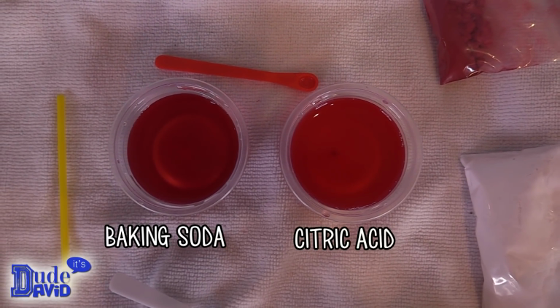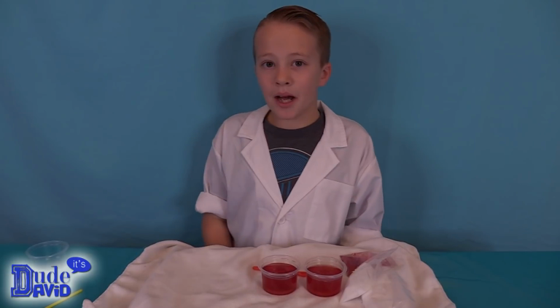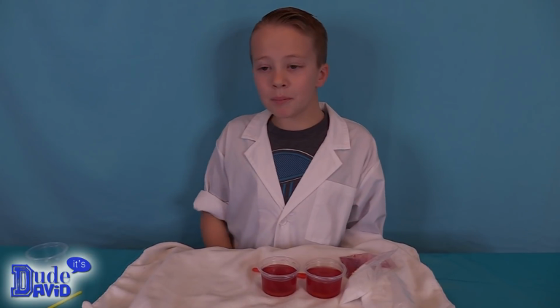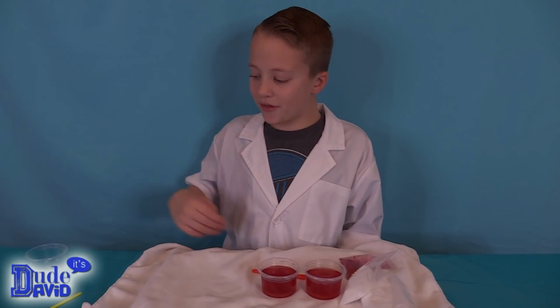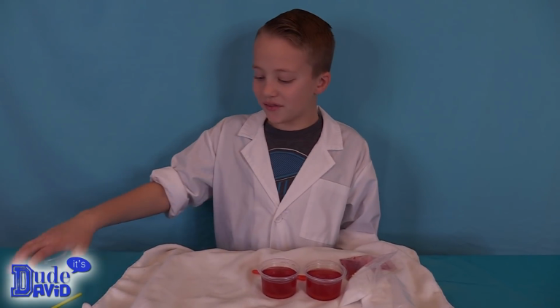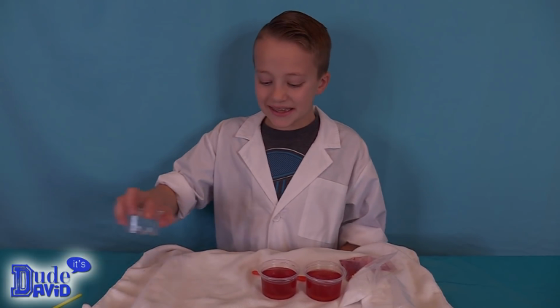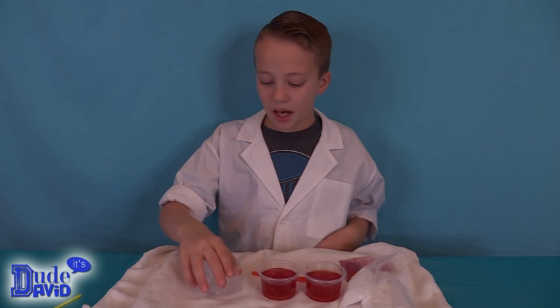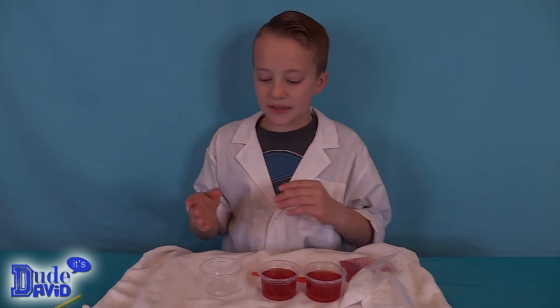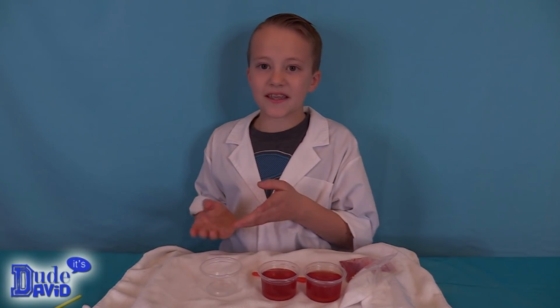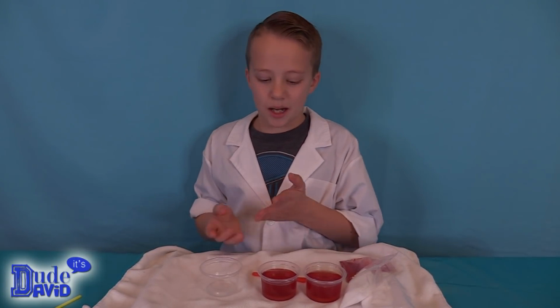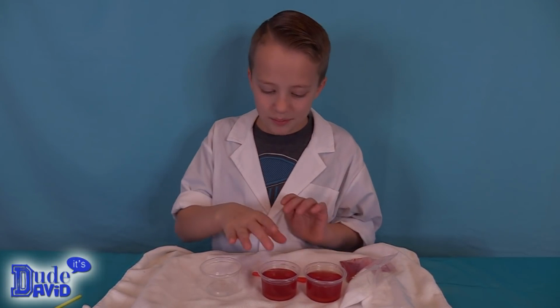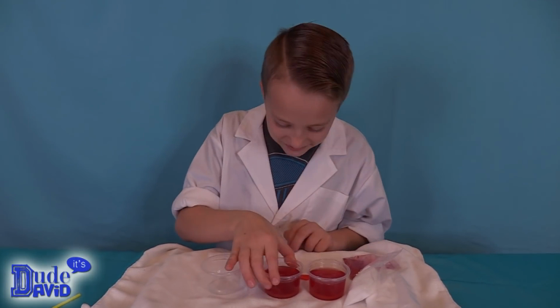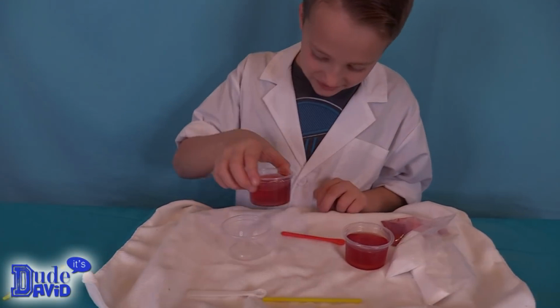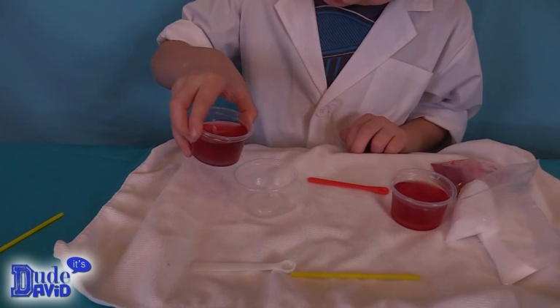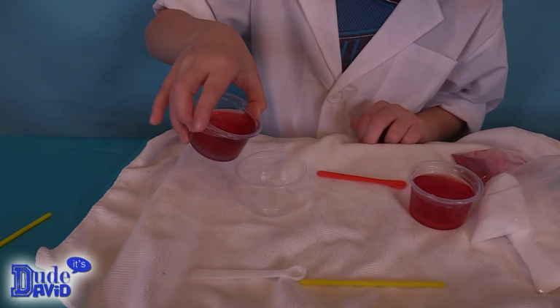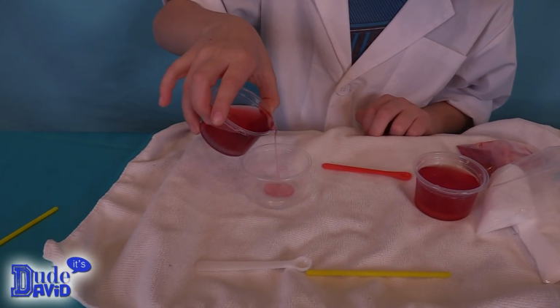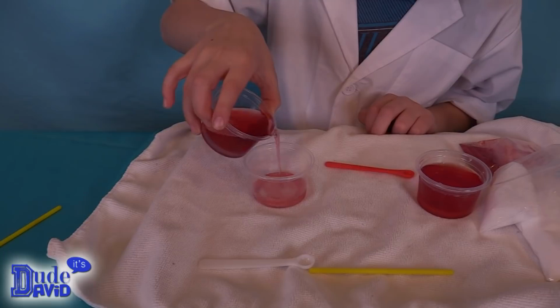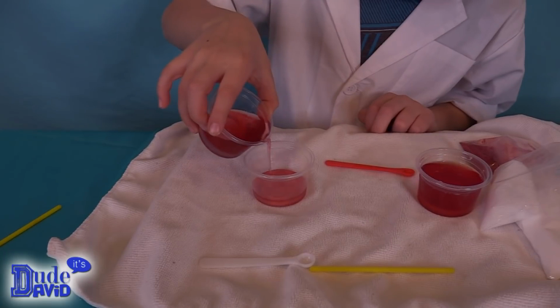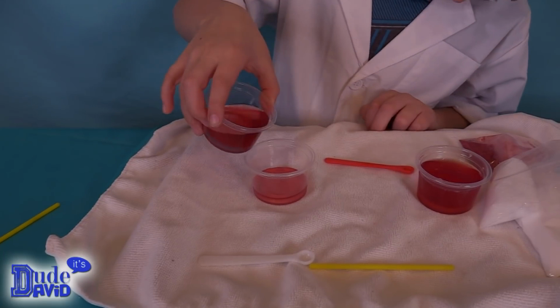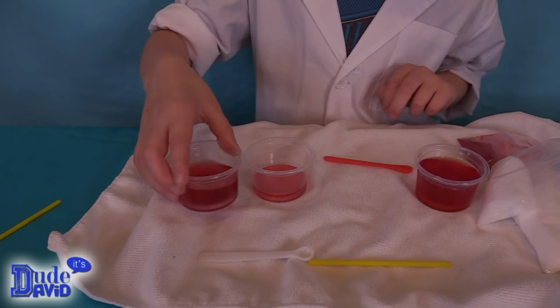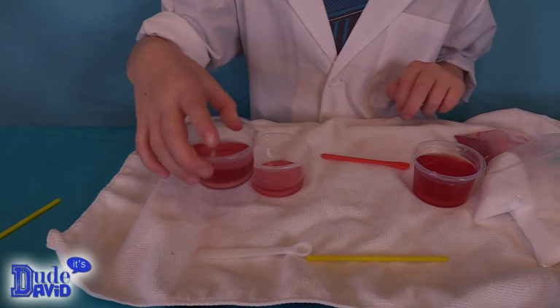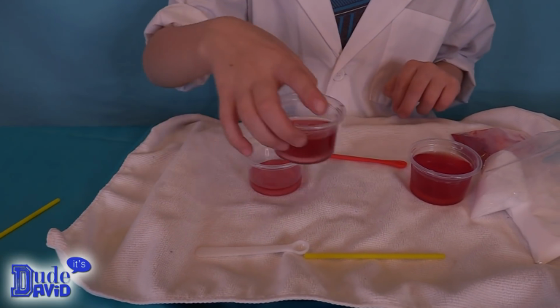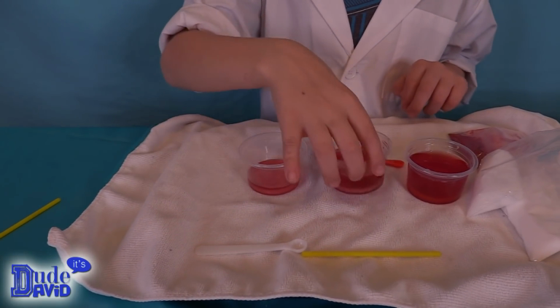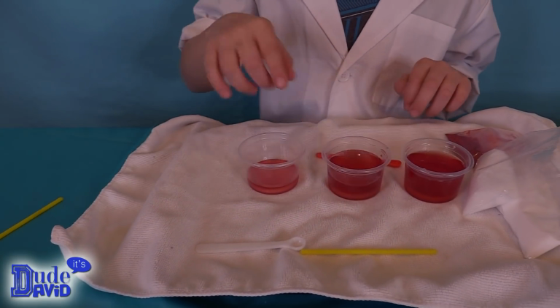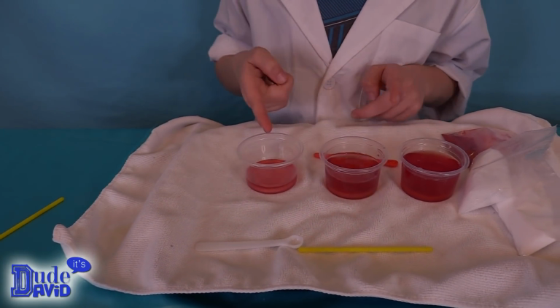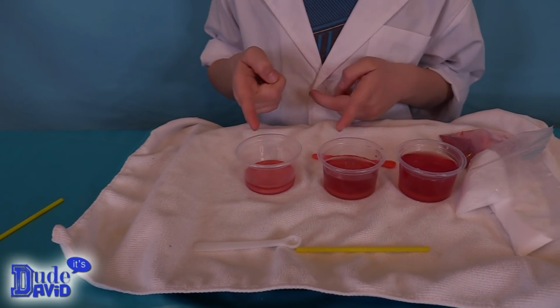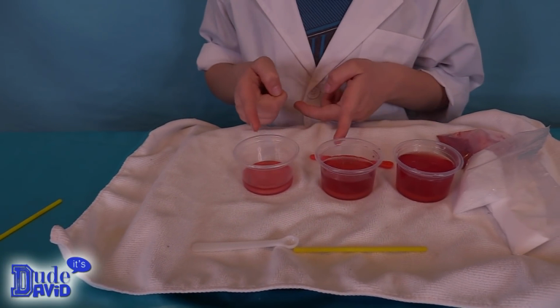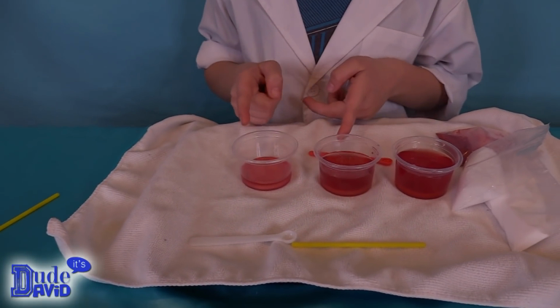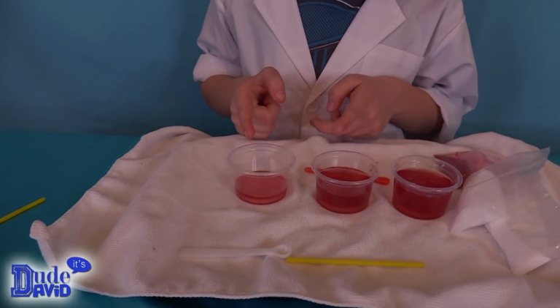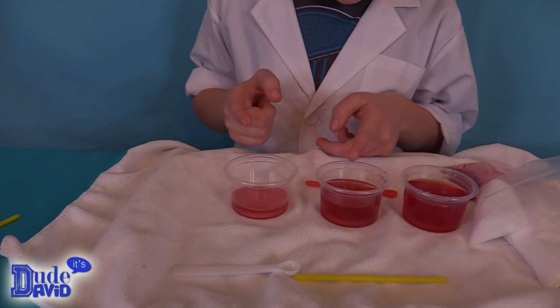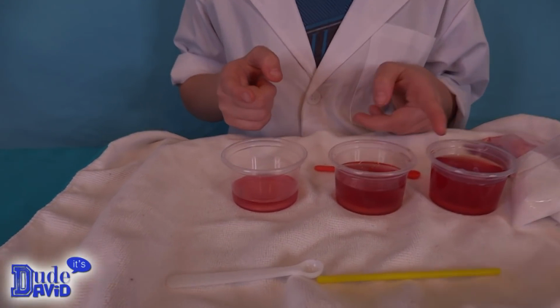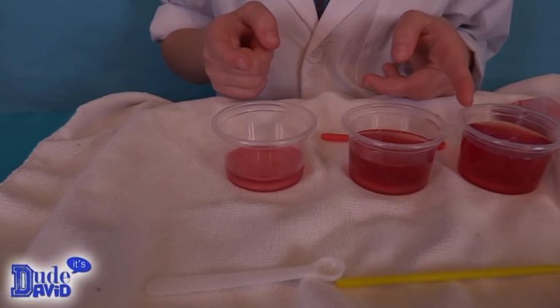Now I'm going to pour a third of each cup into this cup. It looks much lighter in here — I can already see differences.